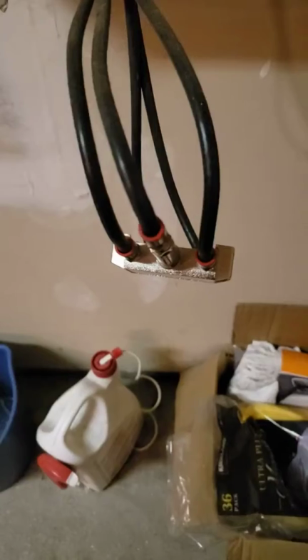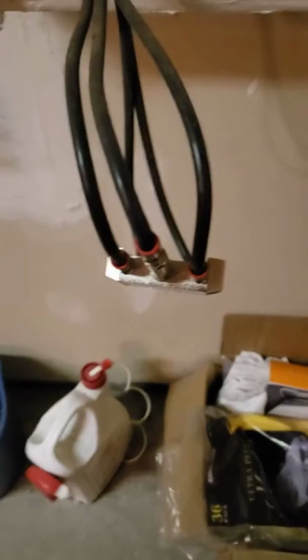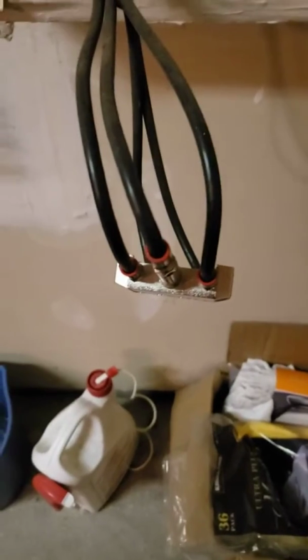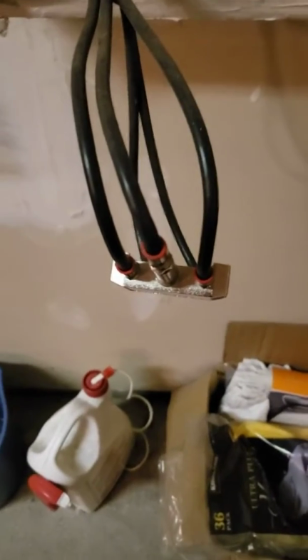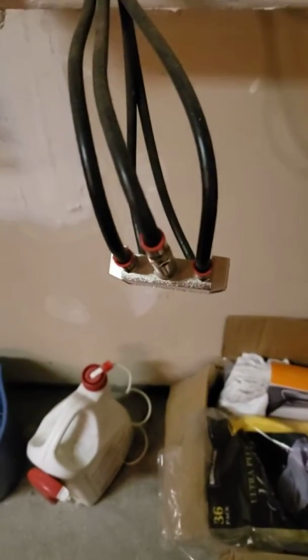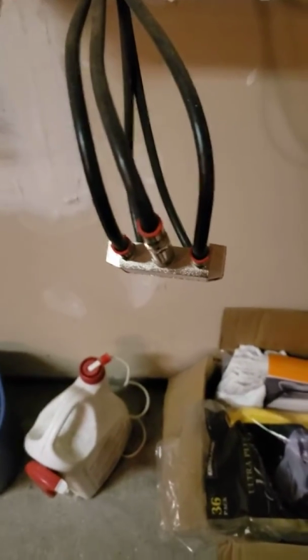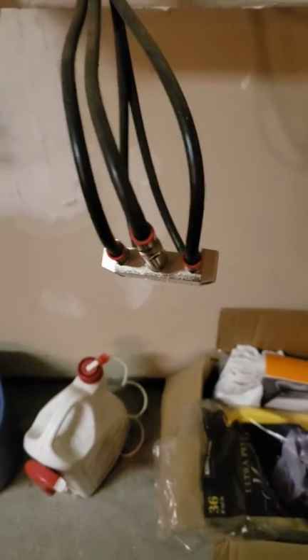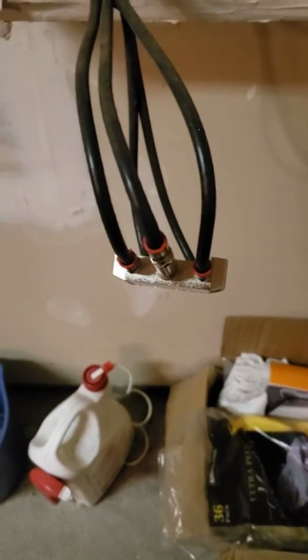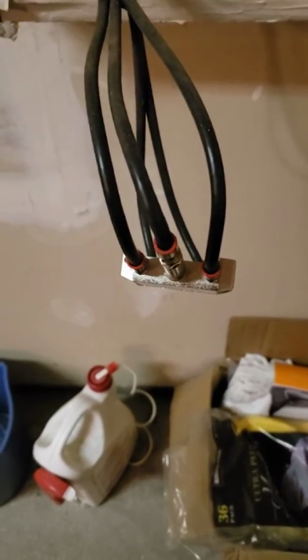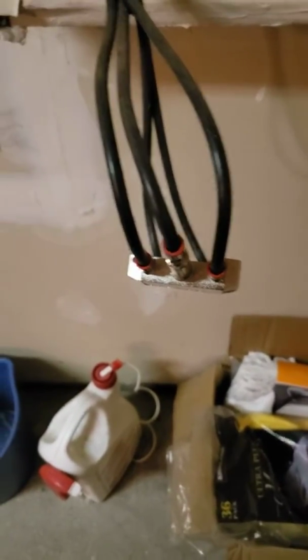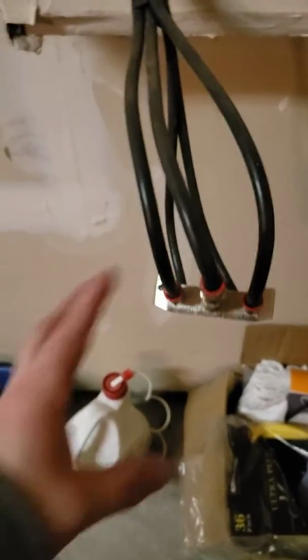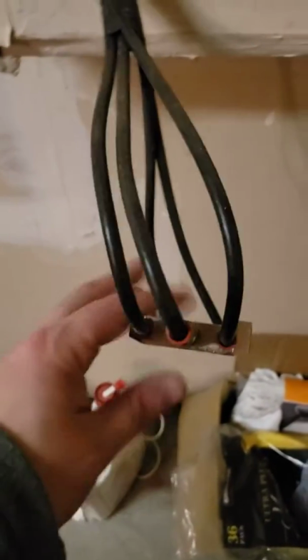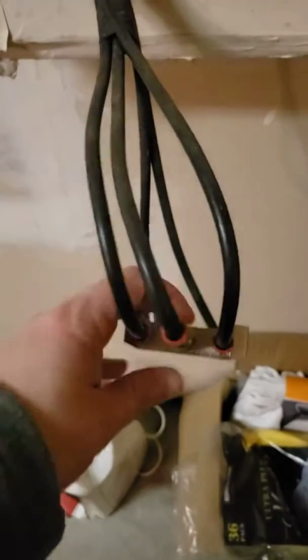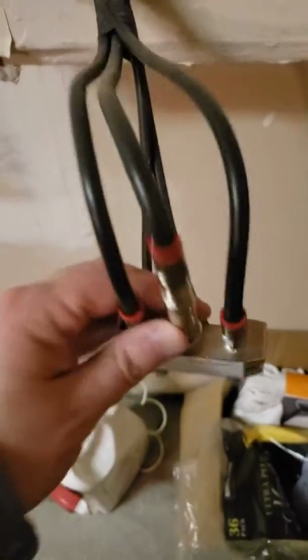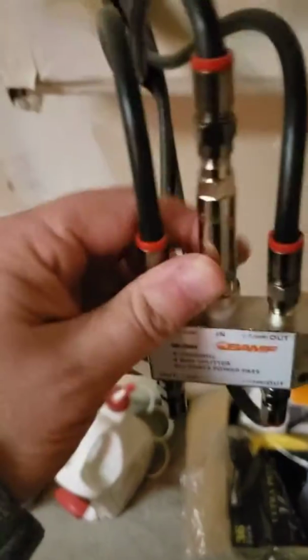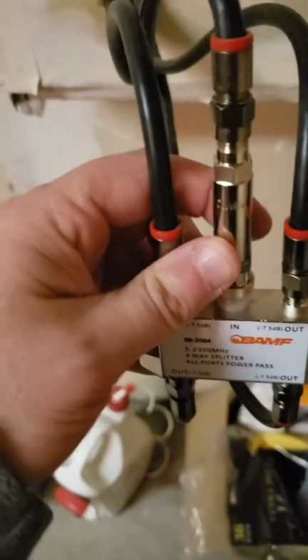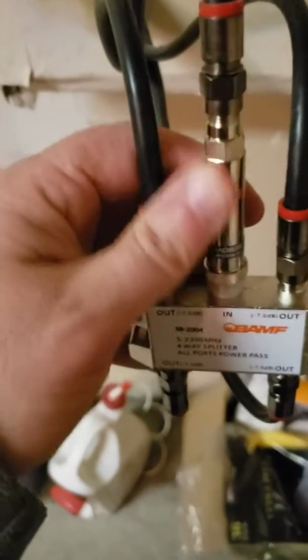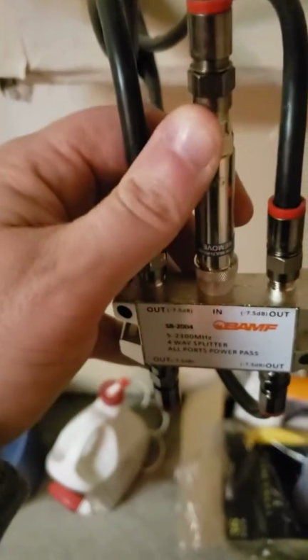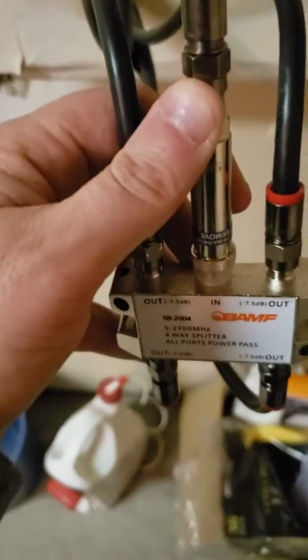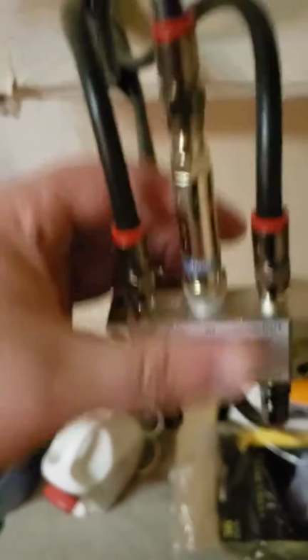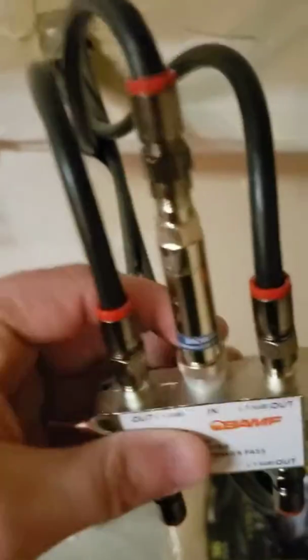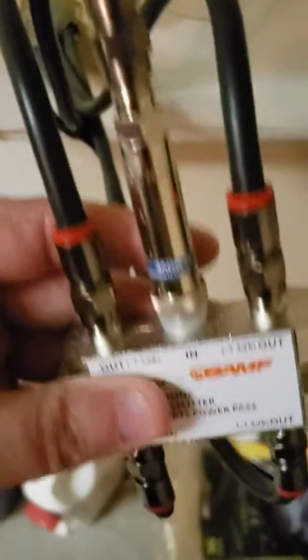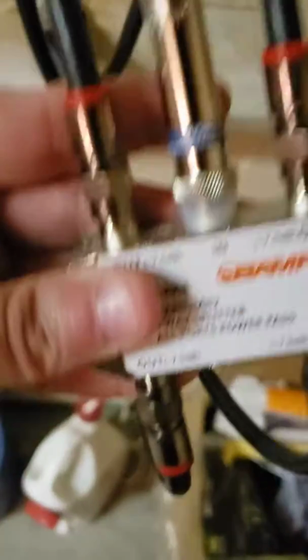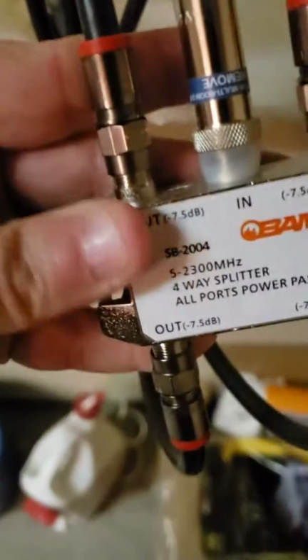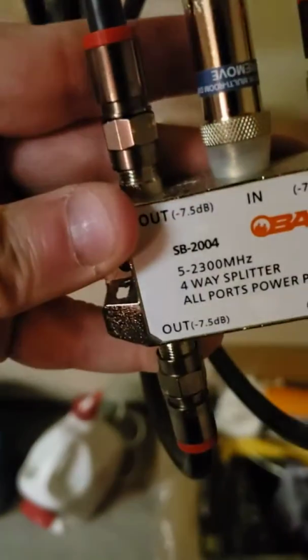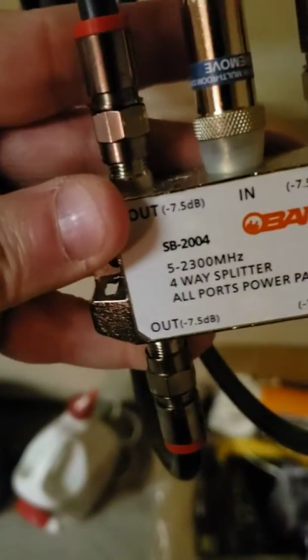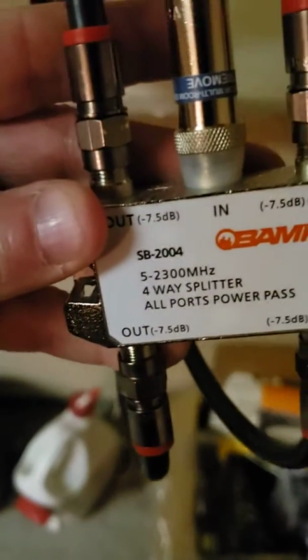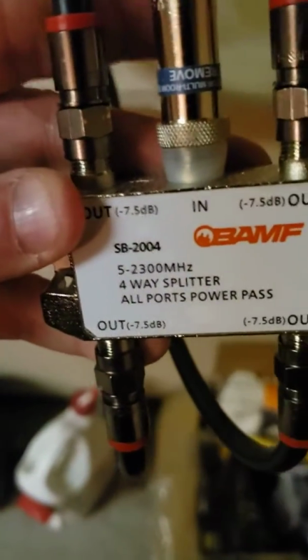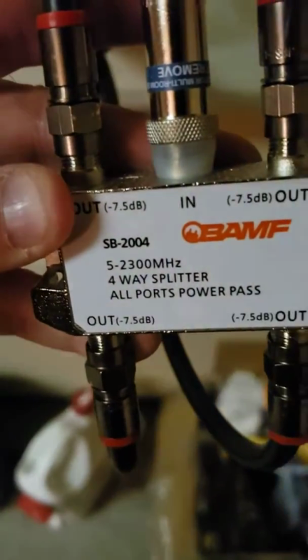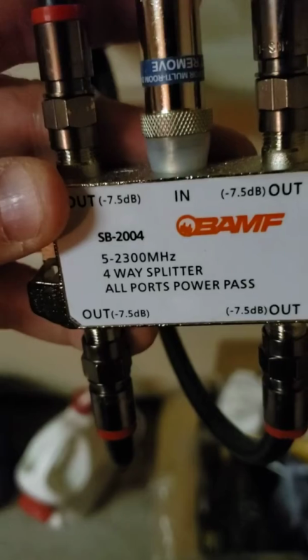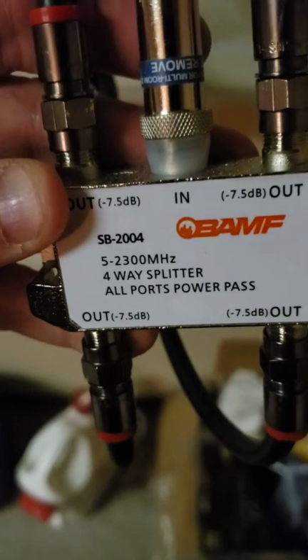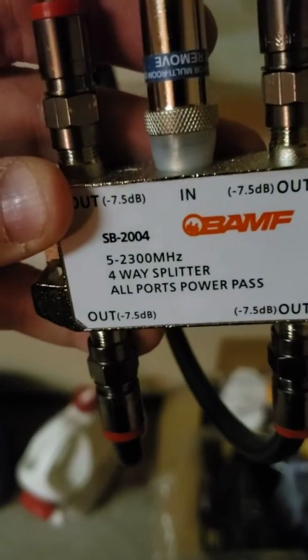Today we're going to show how my MoCA setup is arranged. First, we have internet coming into the house — that's this middle line right here. It goes into our MoCA-capable splitter. In this case, I'm splitting it off into four directions.